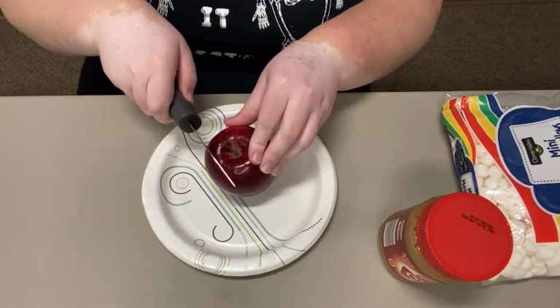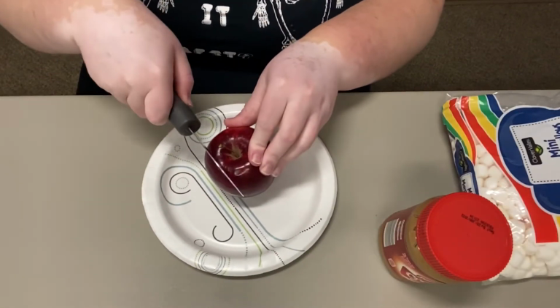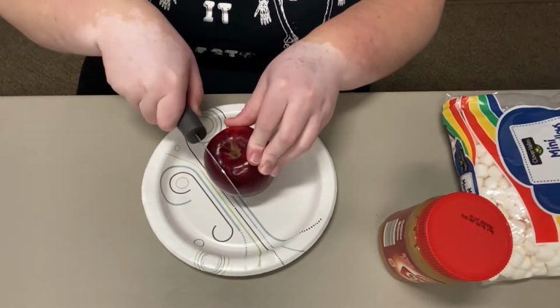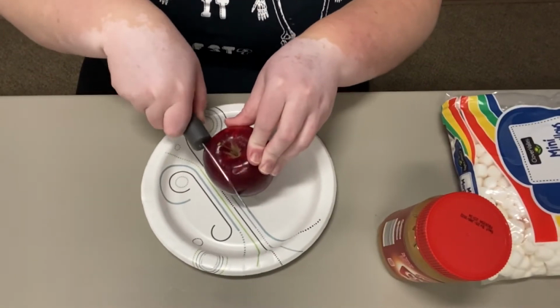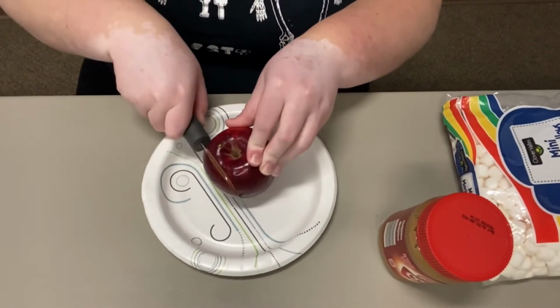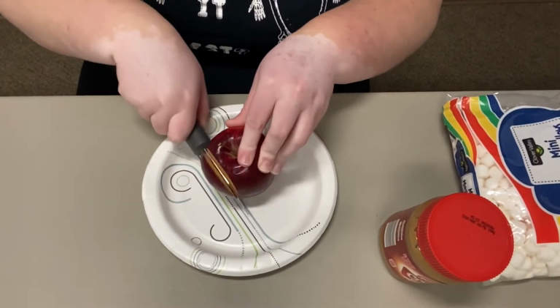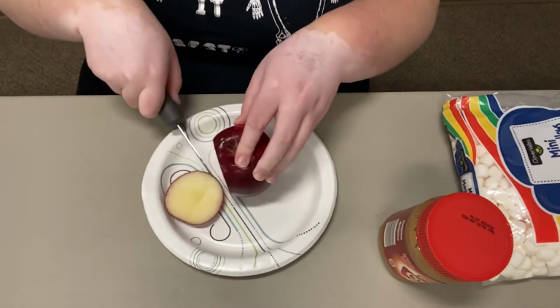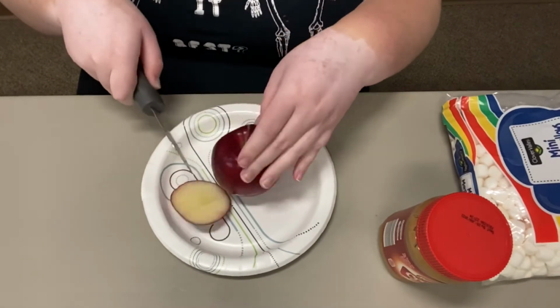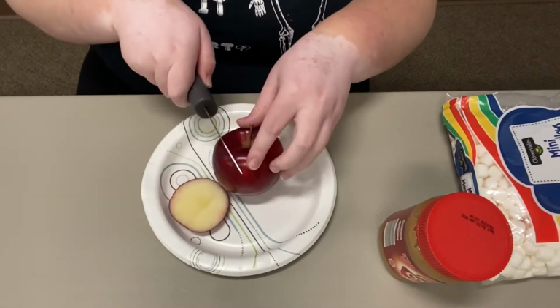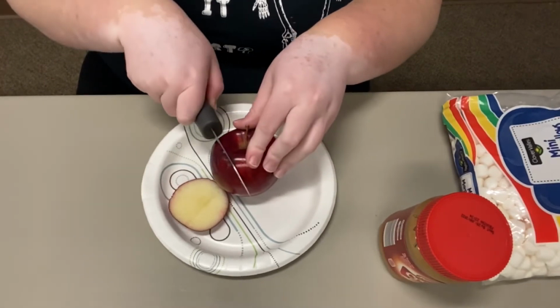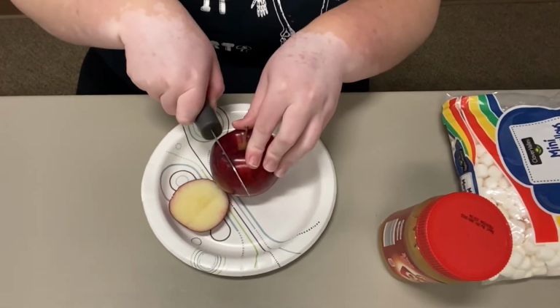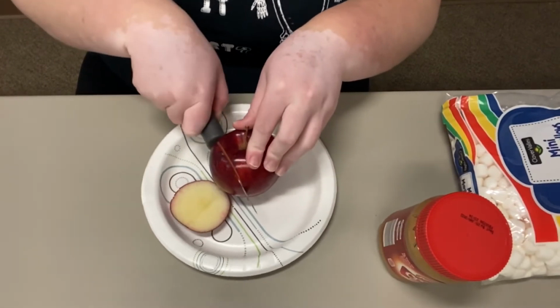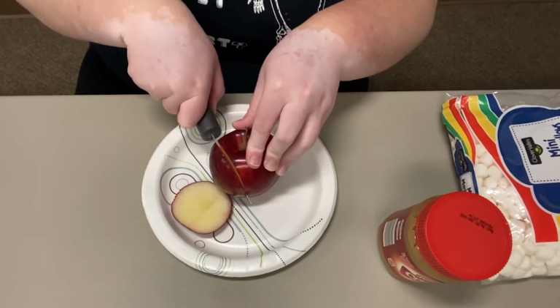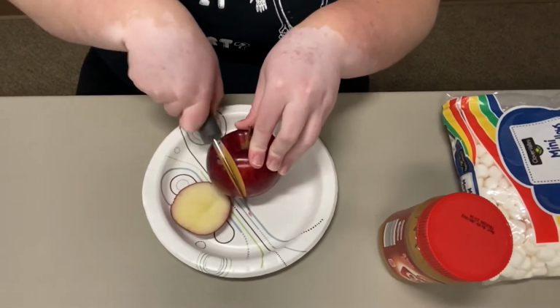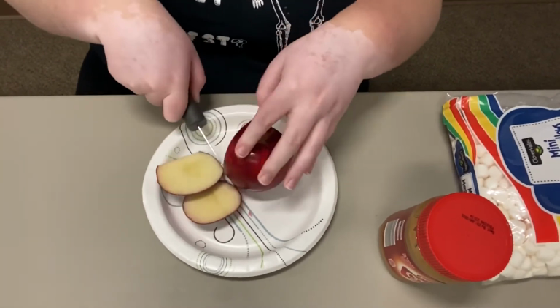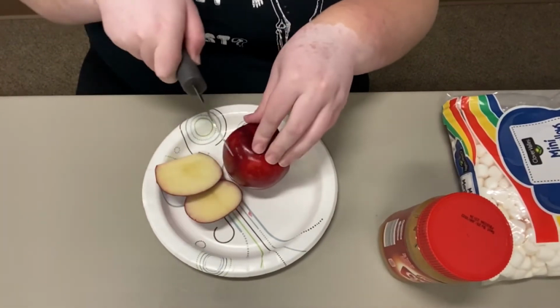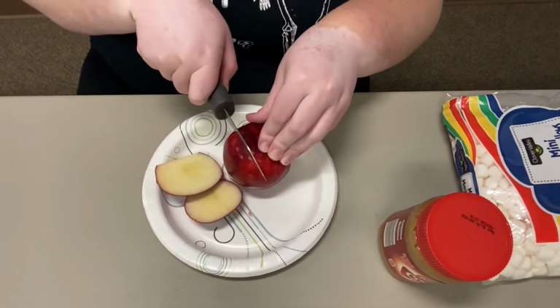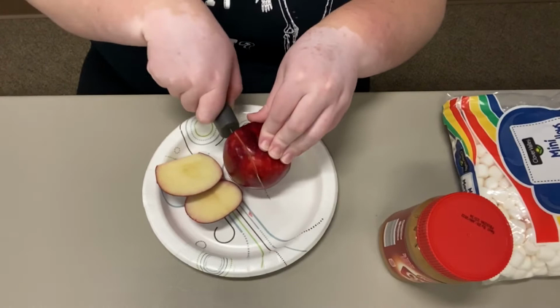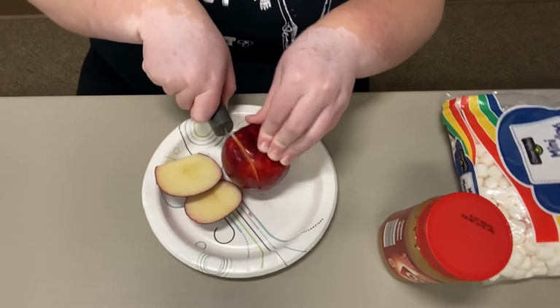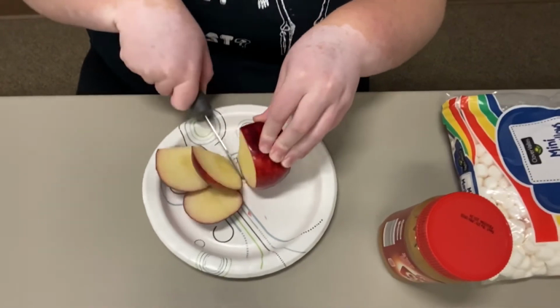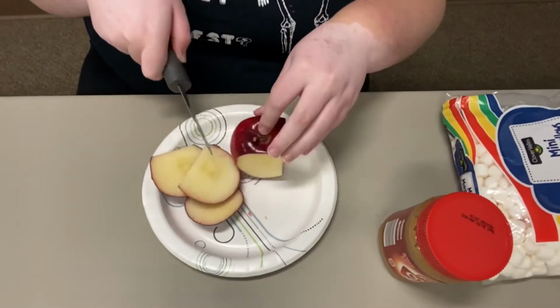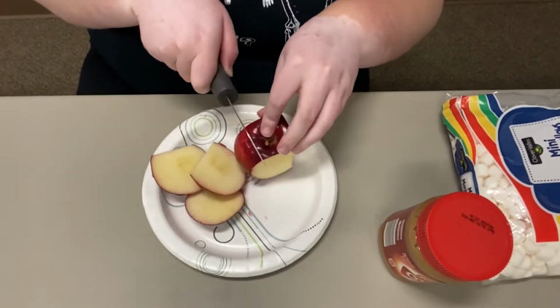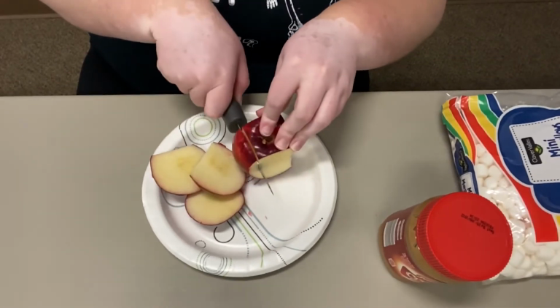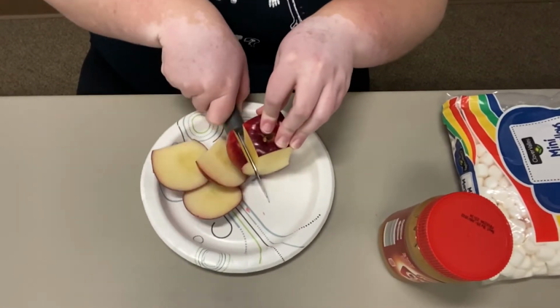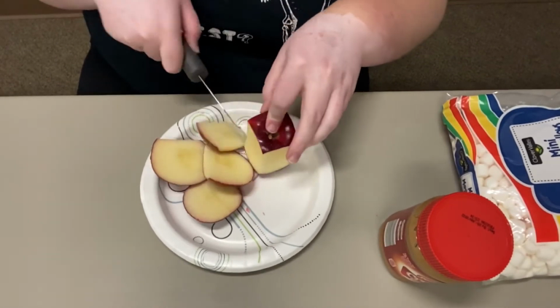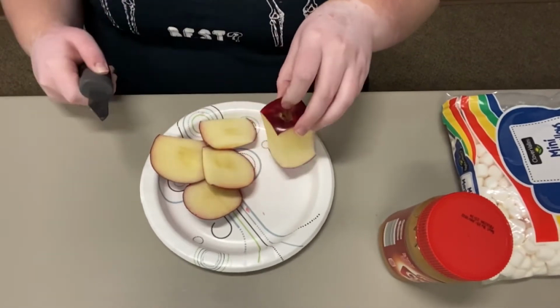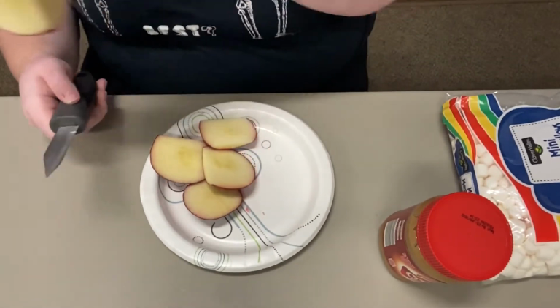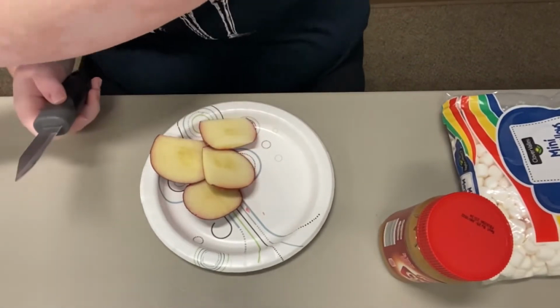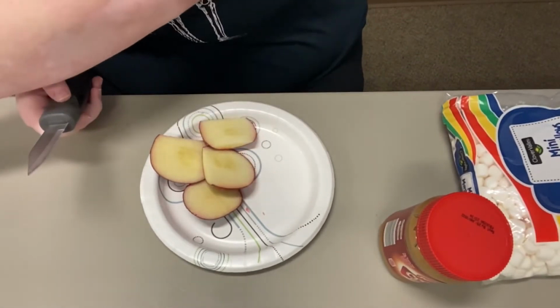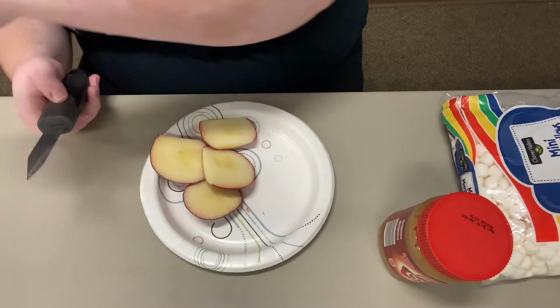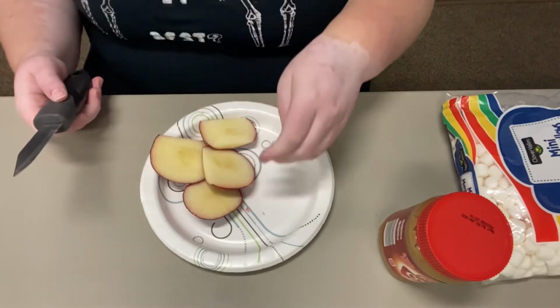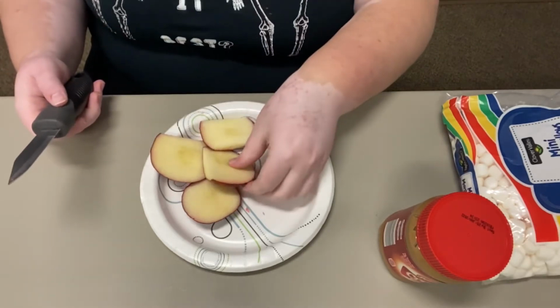The first thing you do is have your adult help you cut the apple. I'm going to cut the apple into four pieces and then cut each piece in half, so overall I'll have eight pieces total.